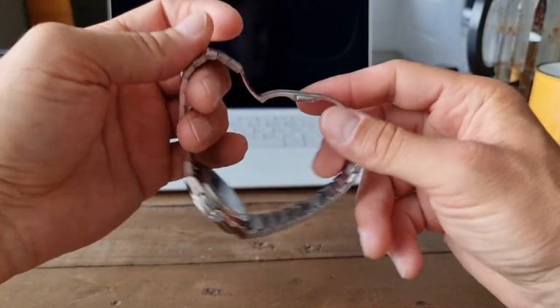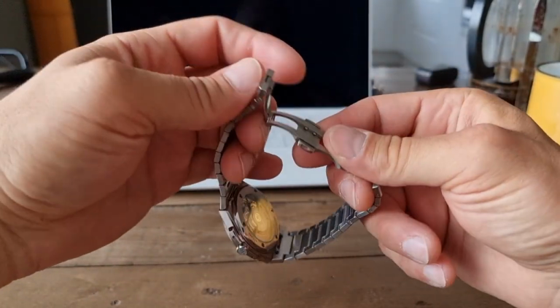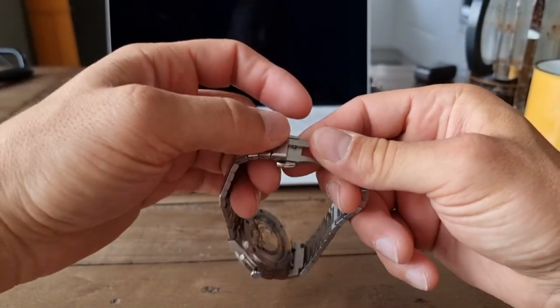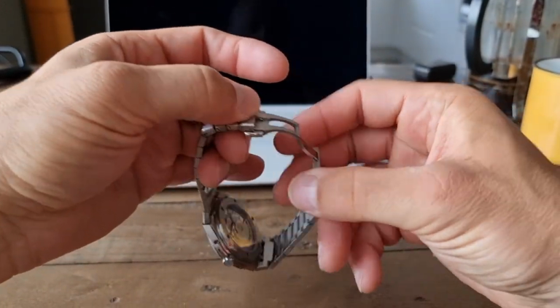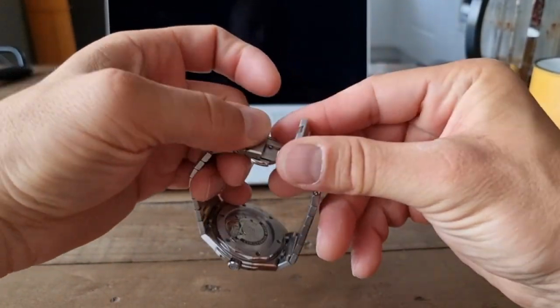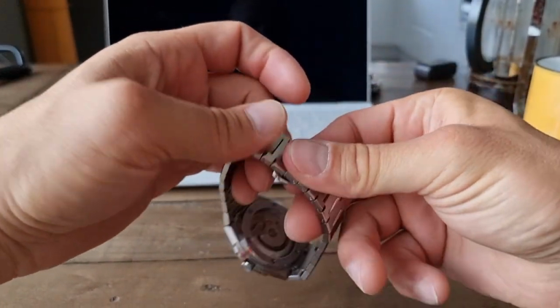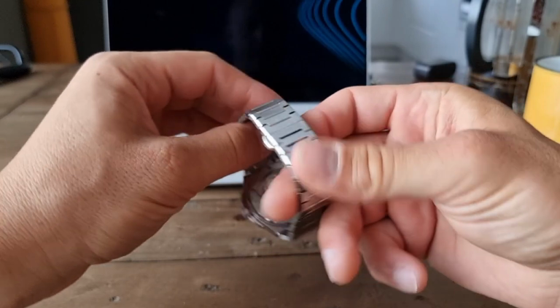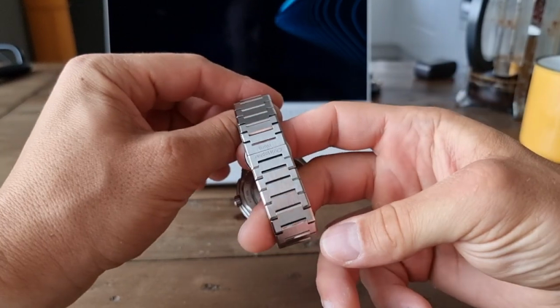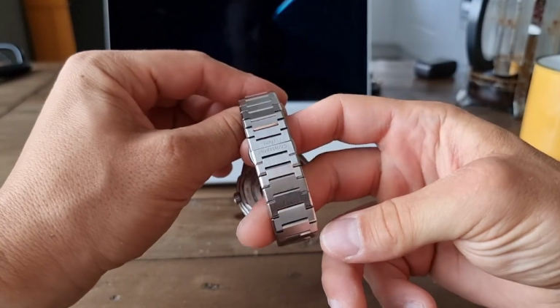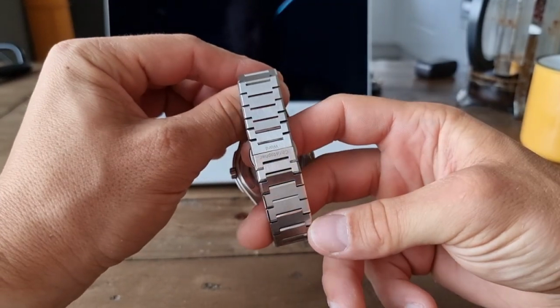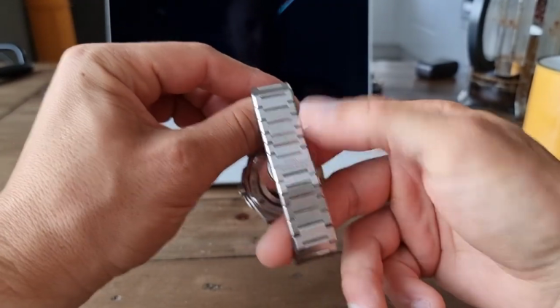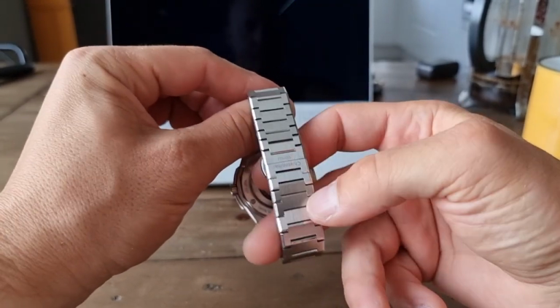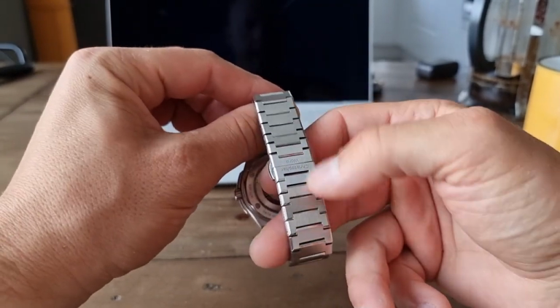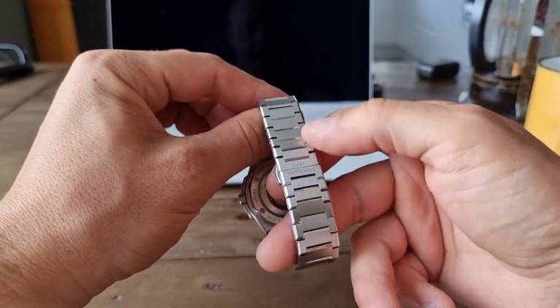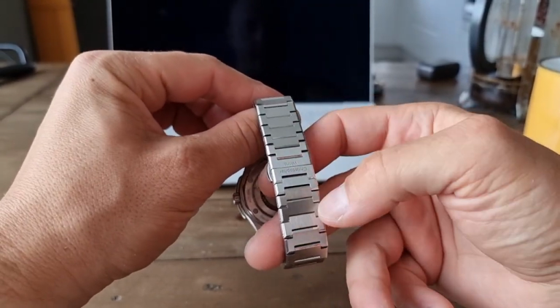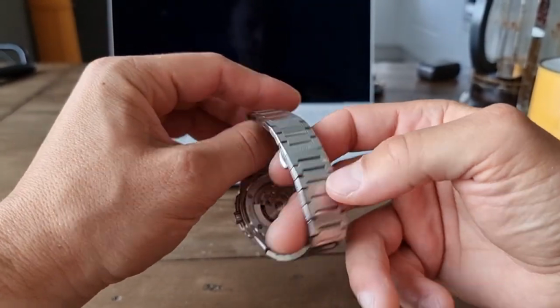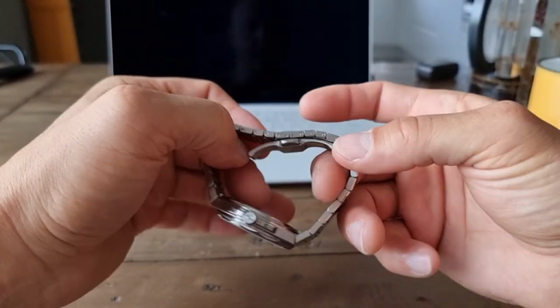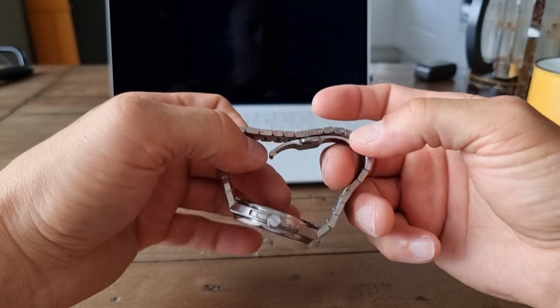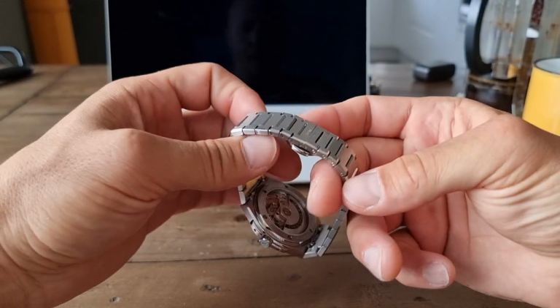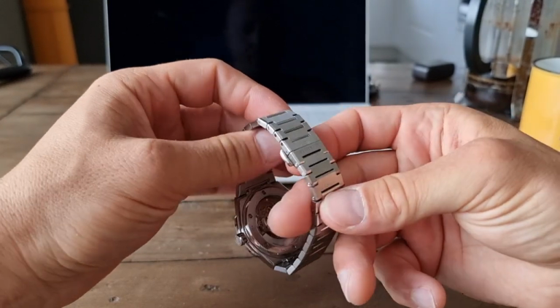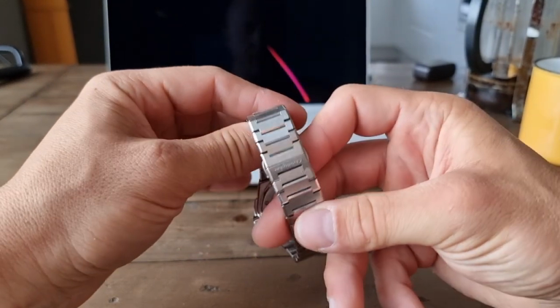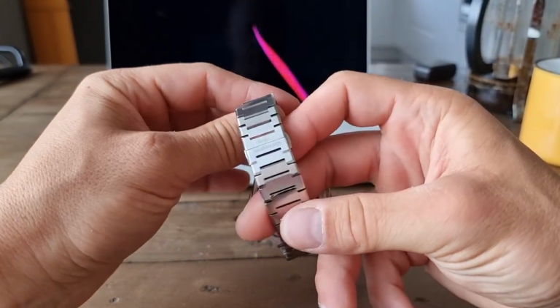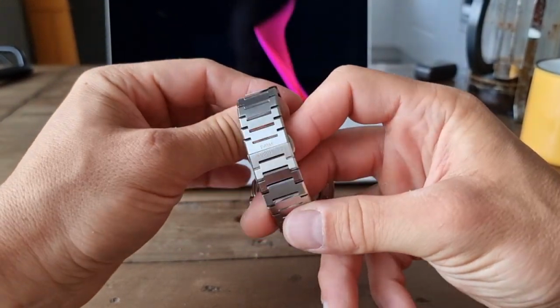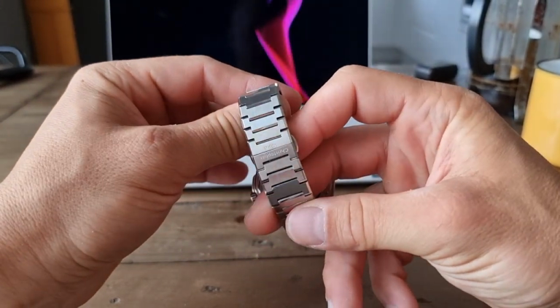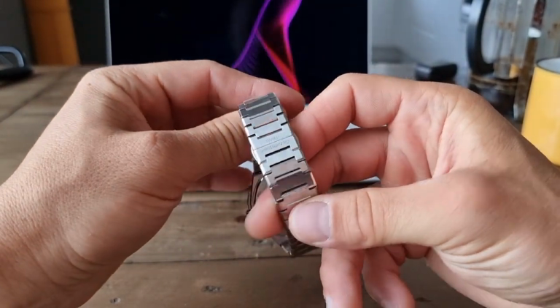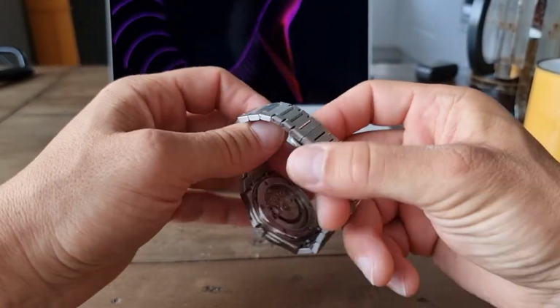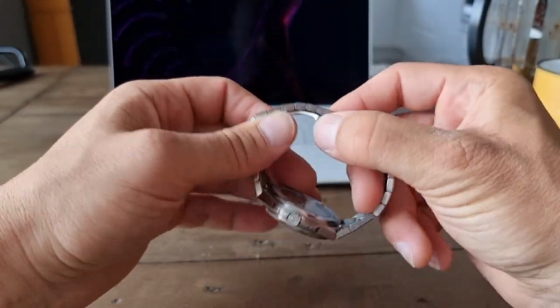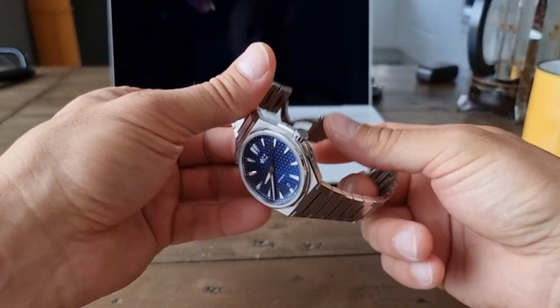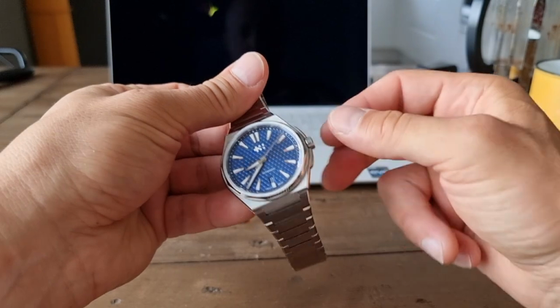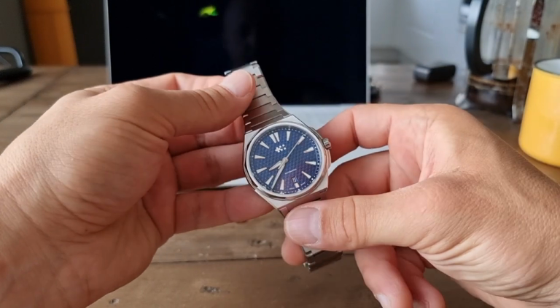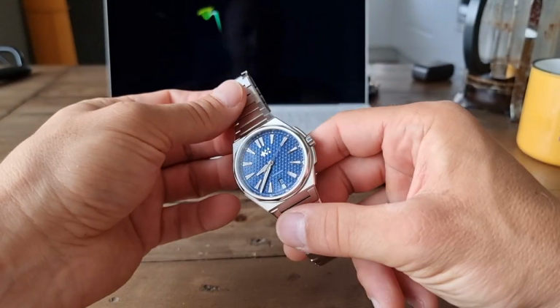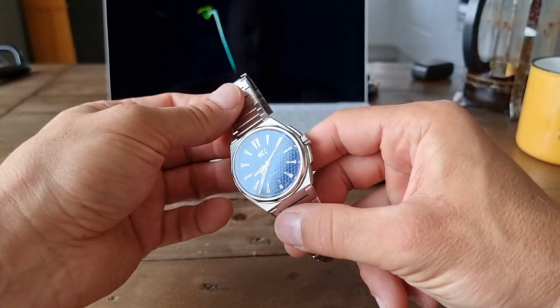Somebody asked why there's a micro-adjust on the bracelet. Well, that's because it's integrated — there's nowhere to hide it behind a clasp. Maybe it's possible somewhere but not with this design. I didn't design the watch, but that's my answer to that.